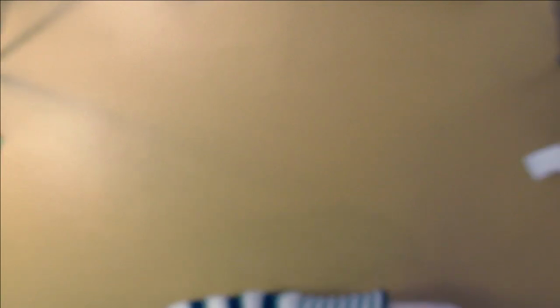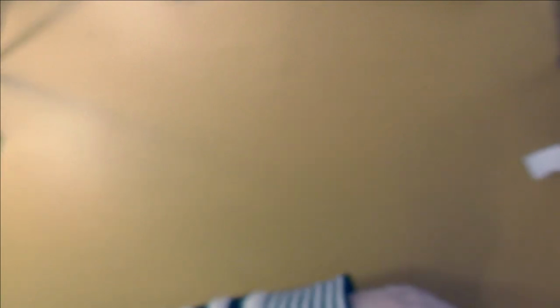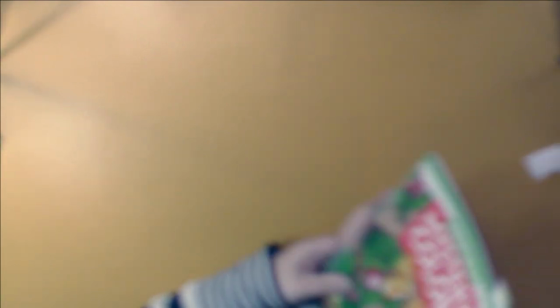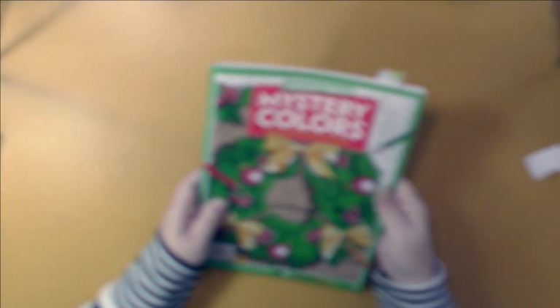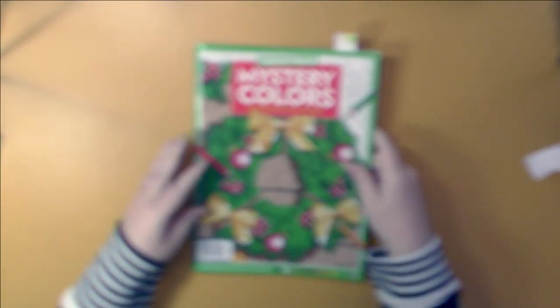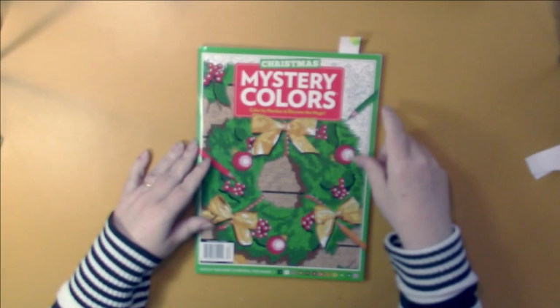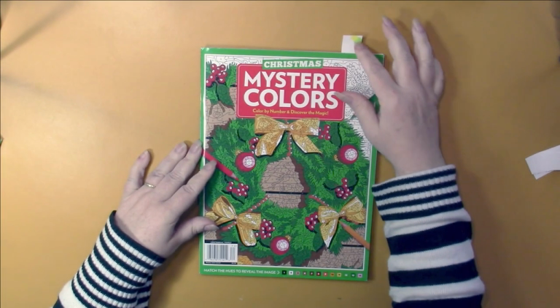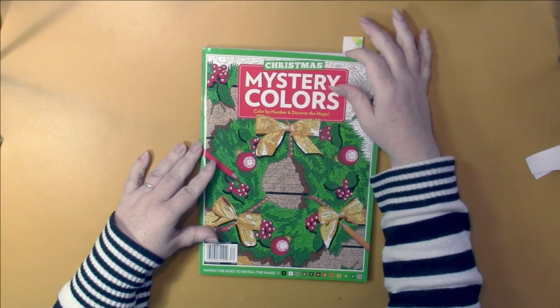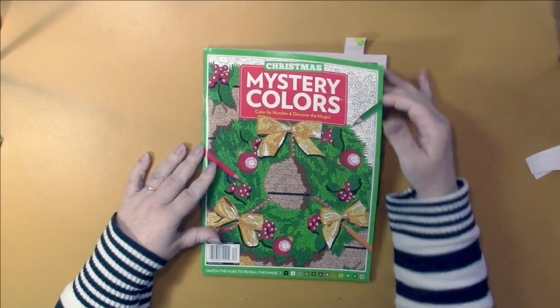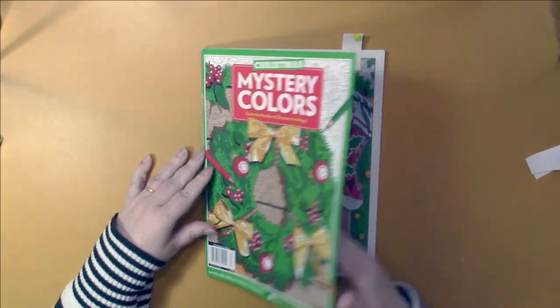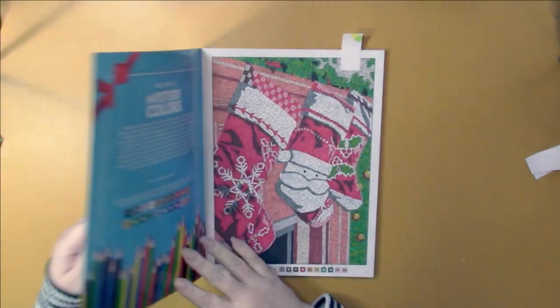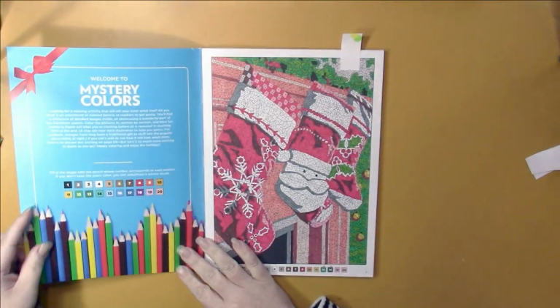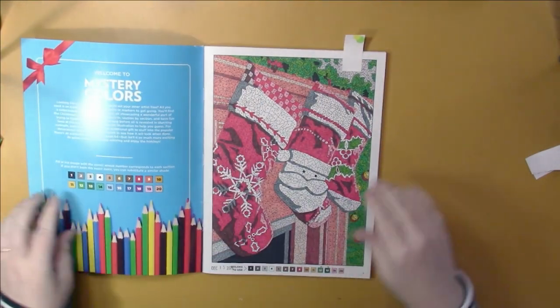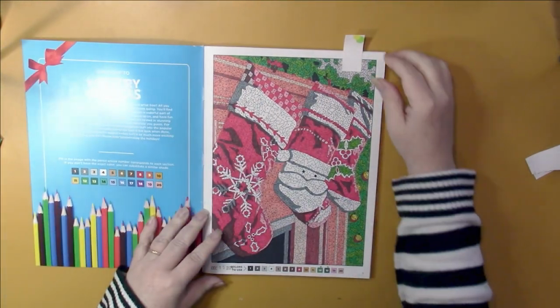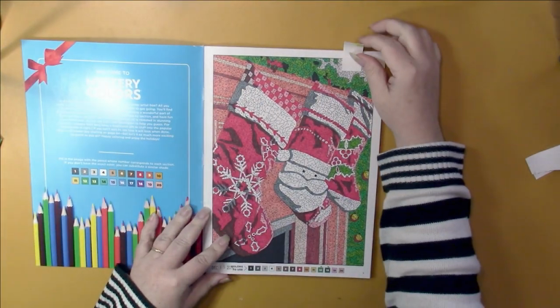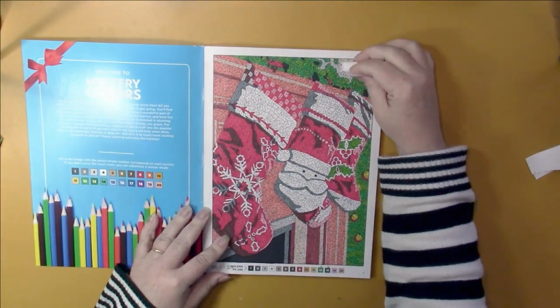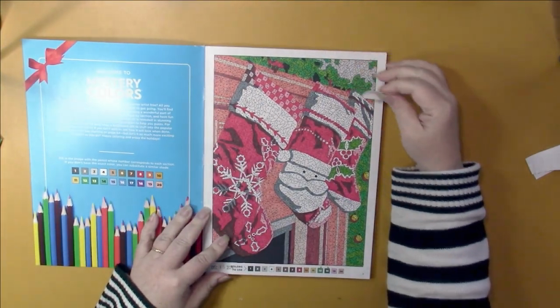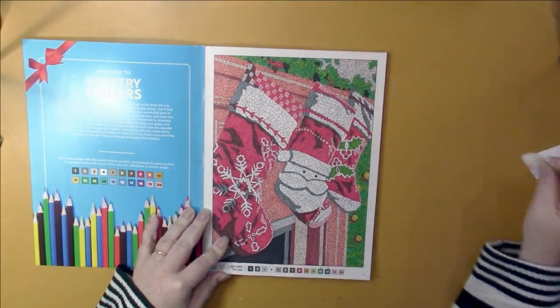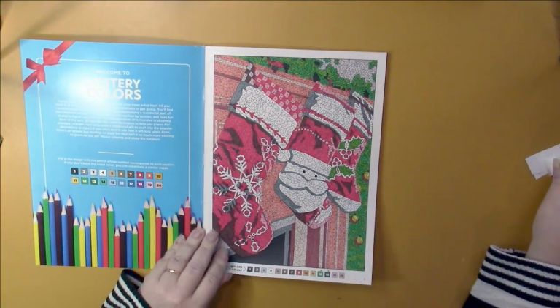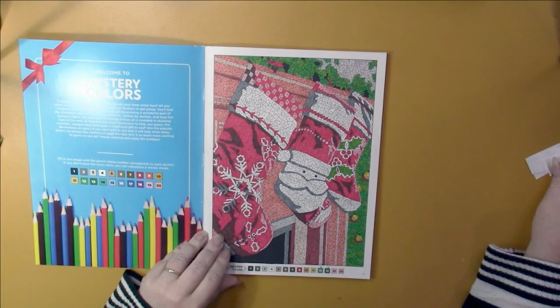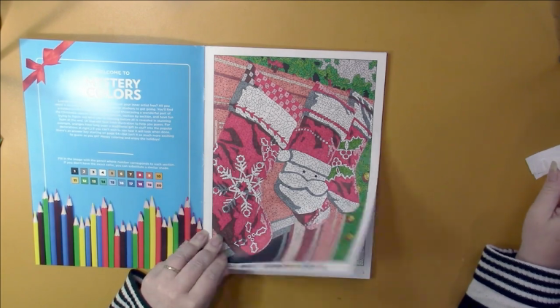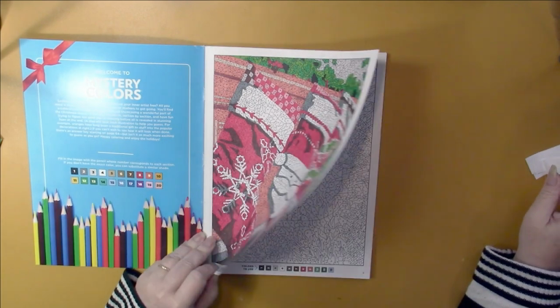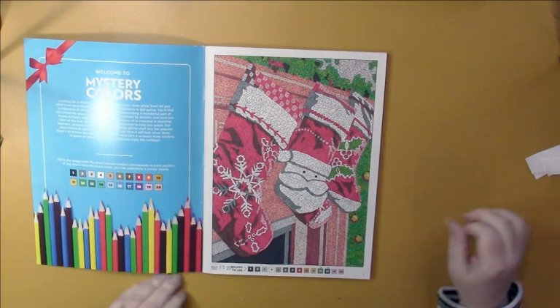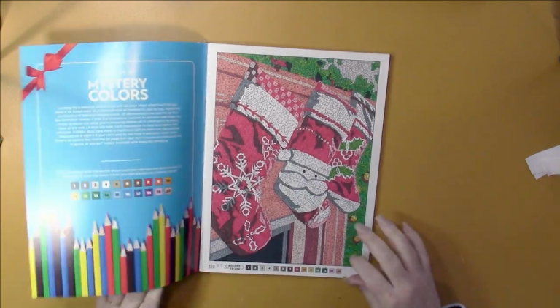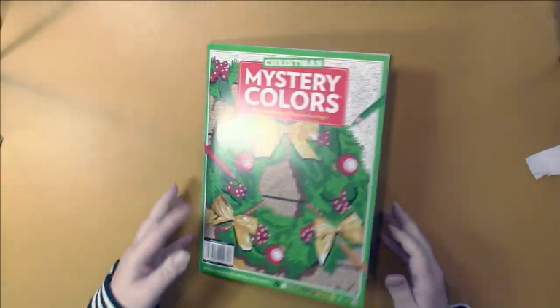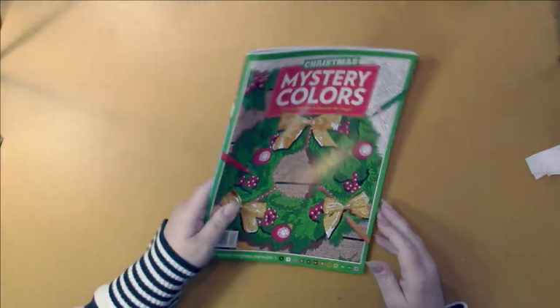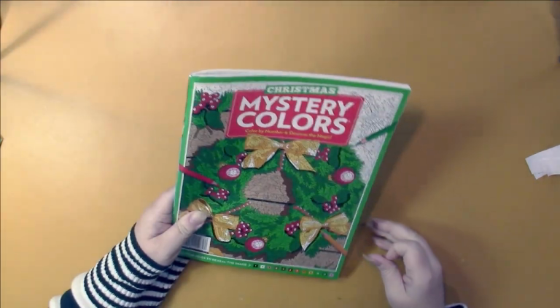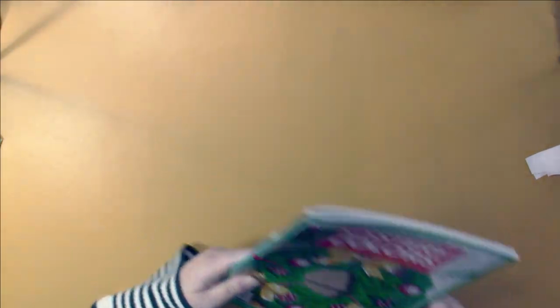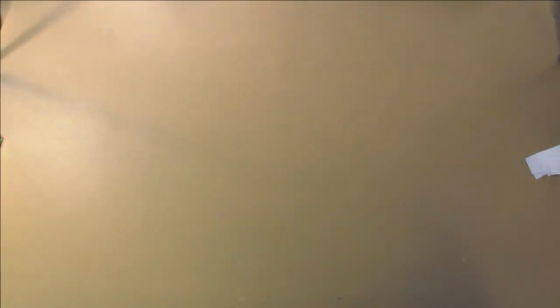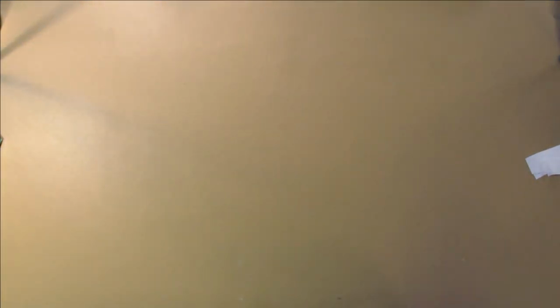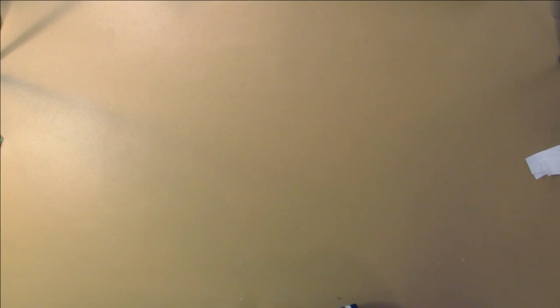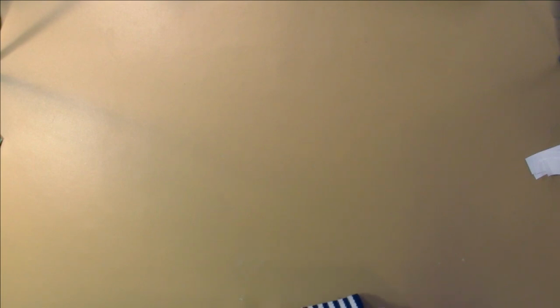And I did a page in the current Mystery Colors, the Christmas edition. I did the first page here — that's all I did in it, but I'll be working on this until I get the new one.